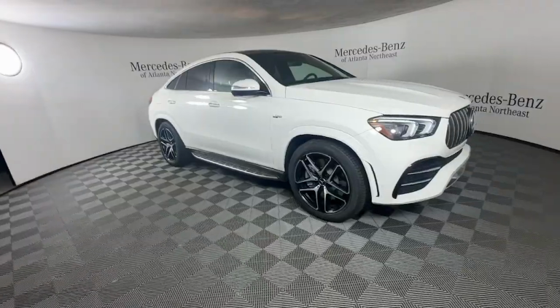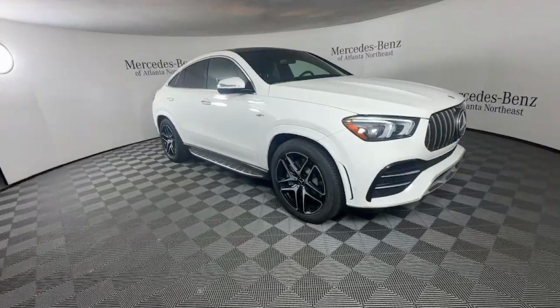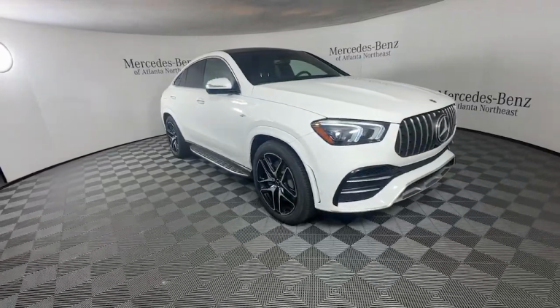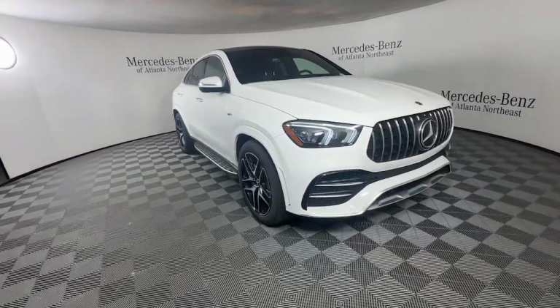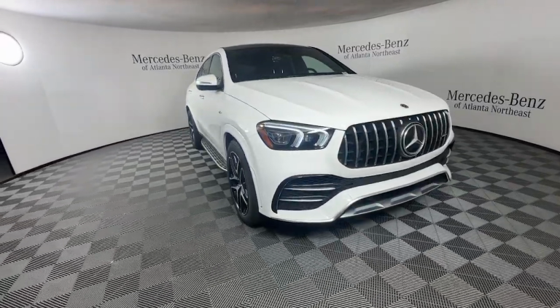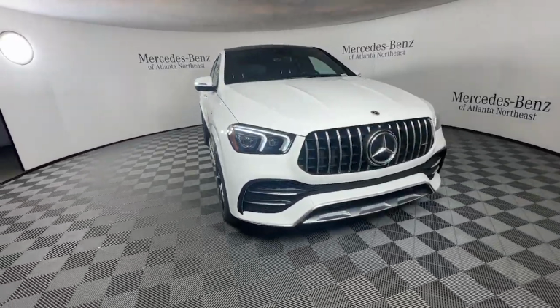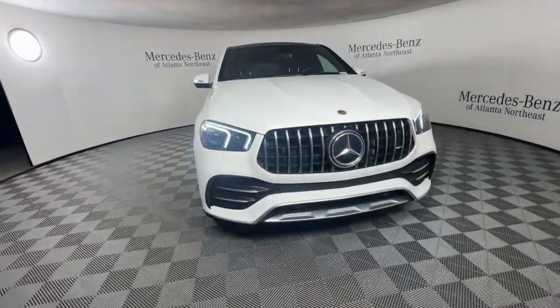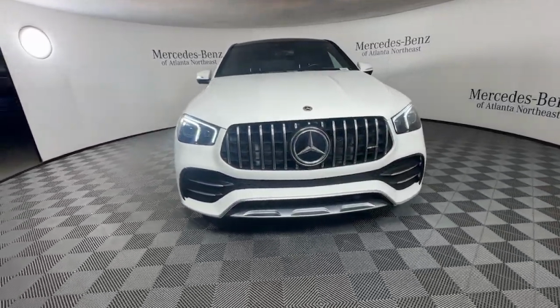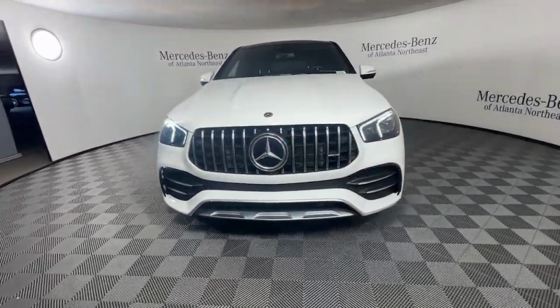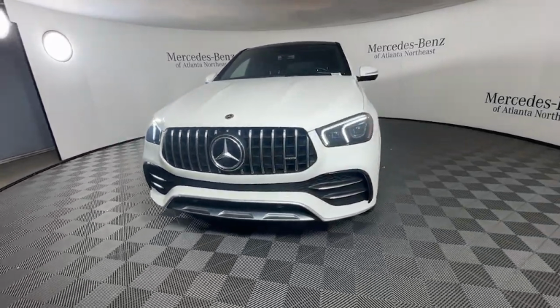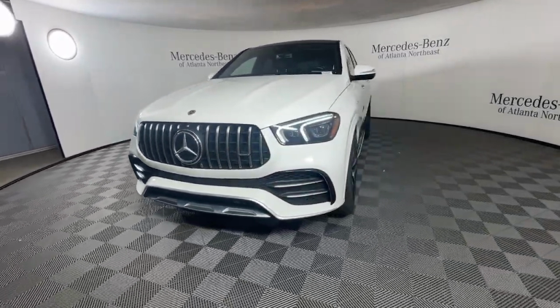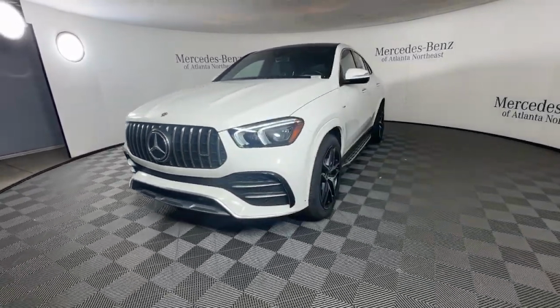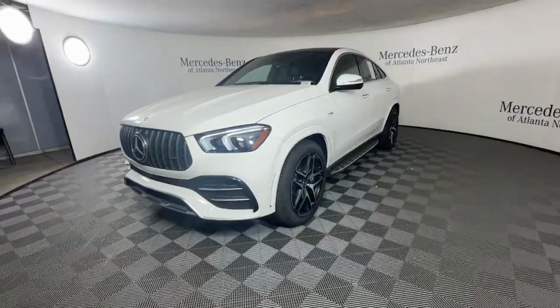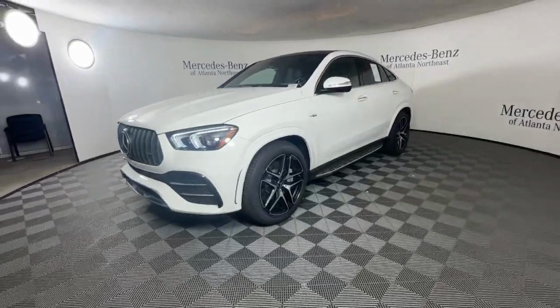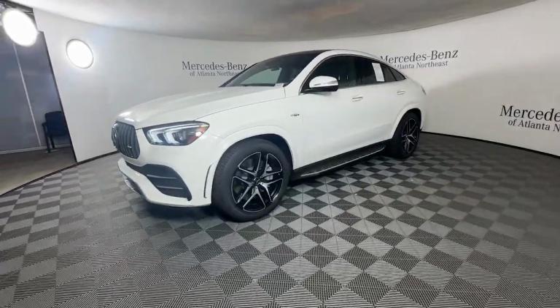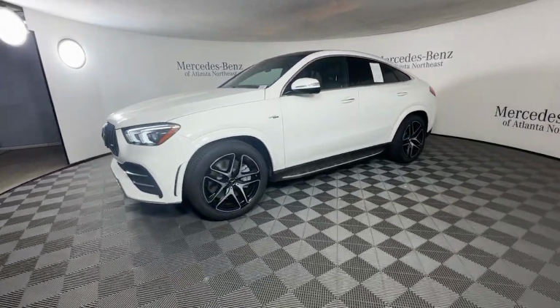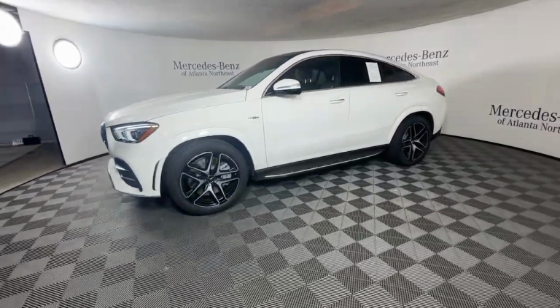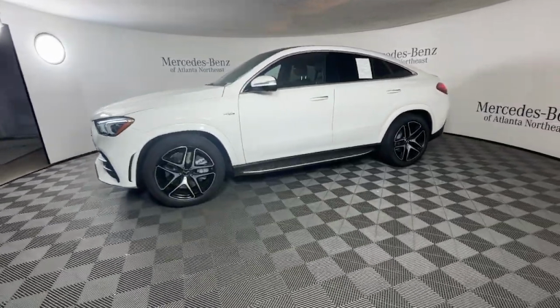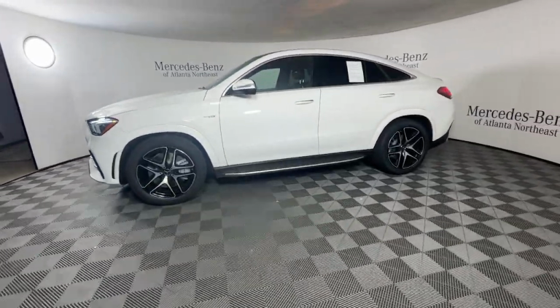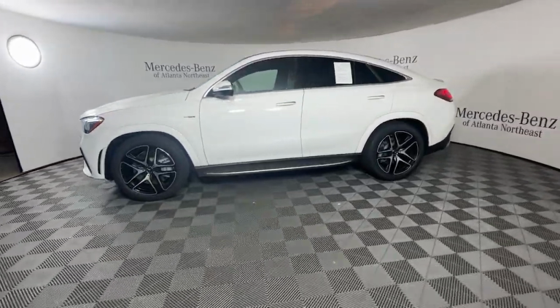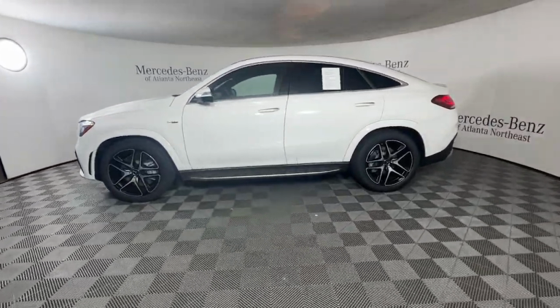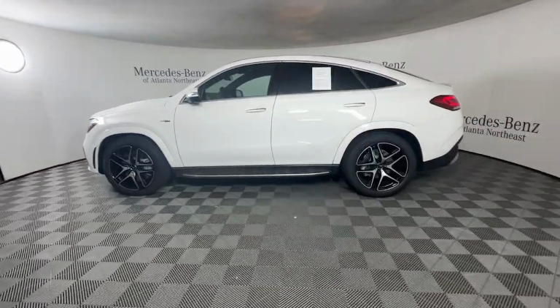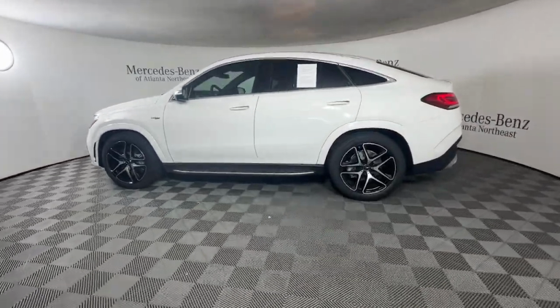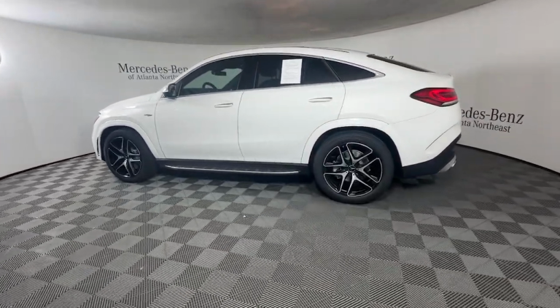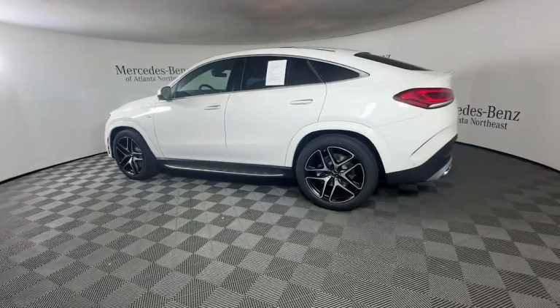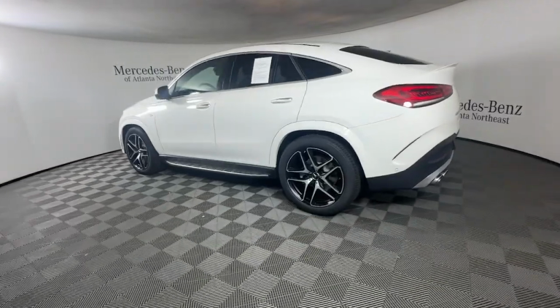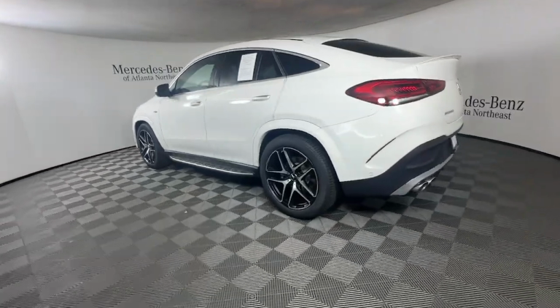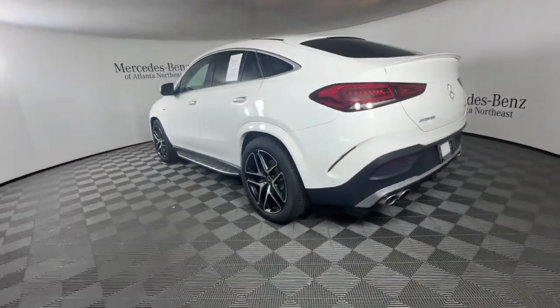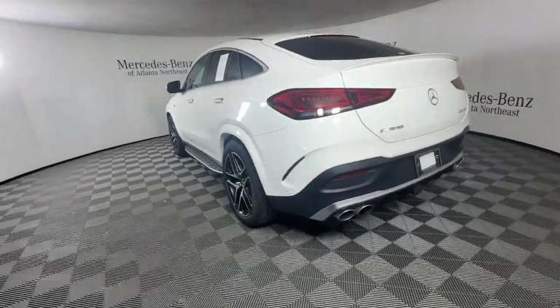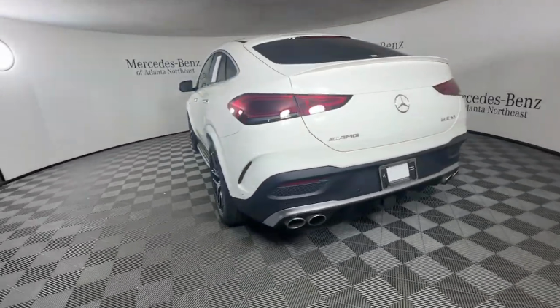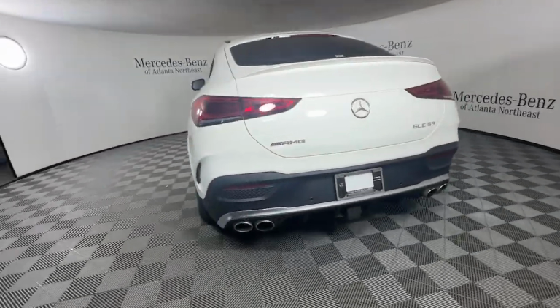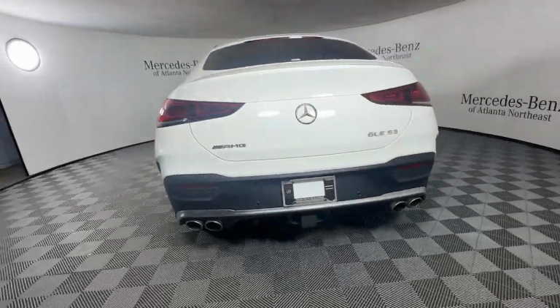You'll have love at first sight with the 2021 Mercedes-Benz GLE. This vehicle is an outstanding buy with fewer than 35,000 miles on the odometer. Take a closer look at this sleek, muscular GLE.